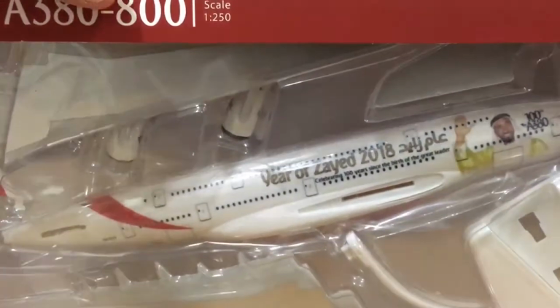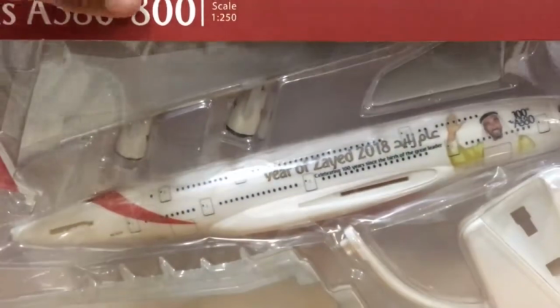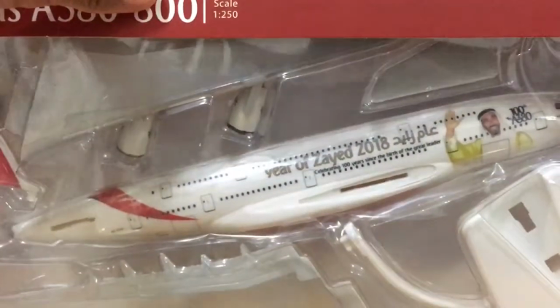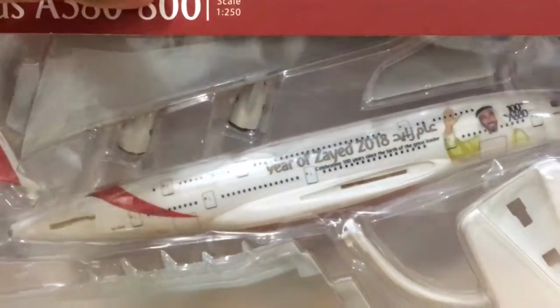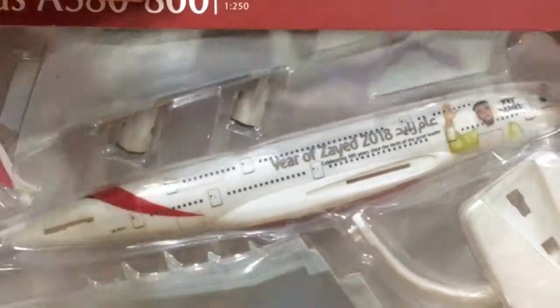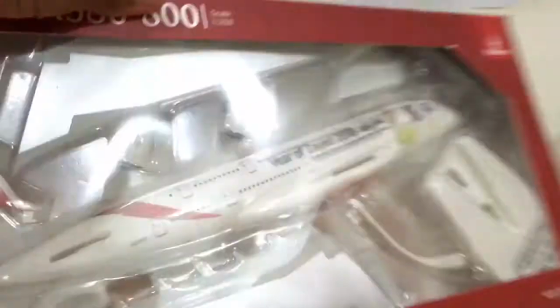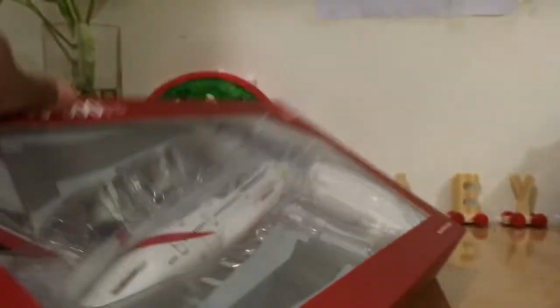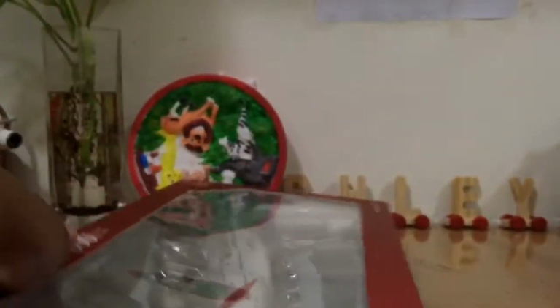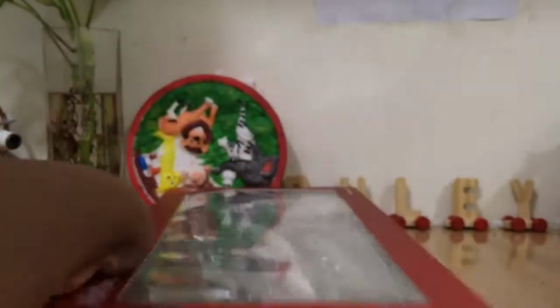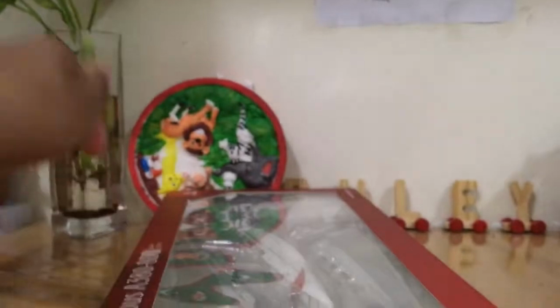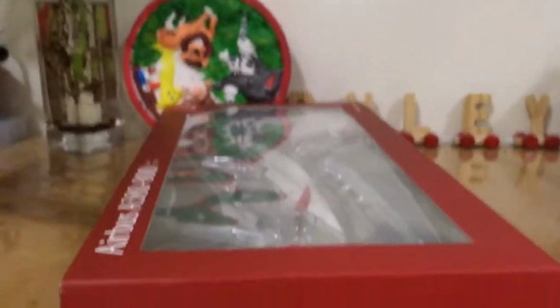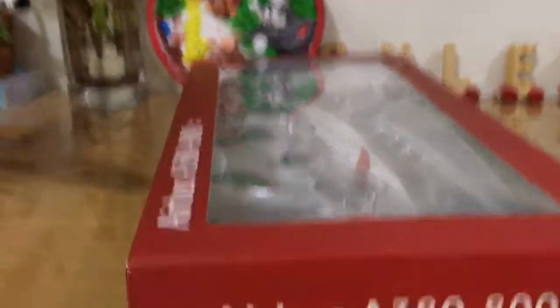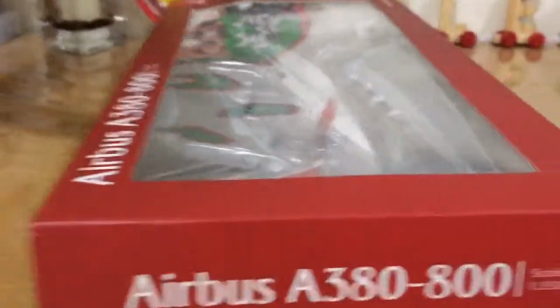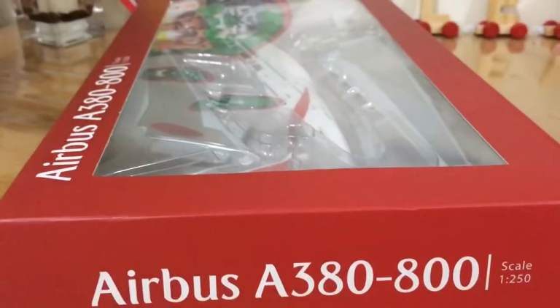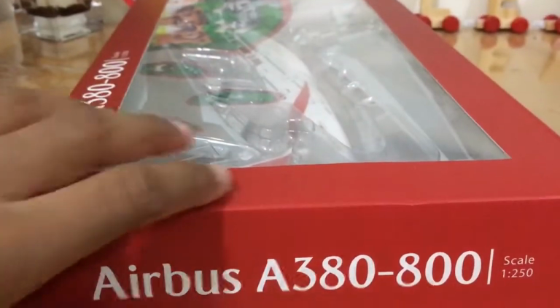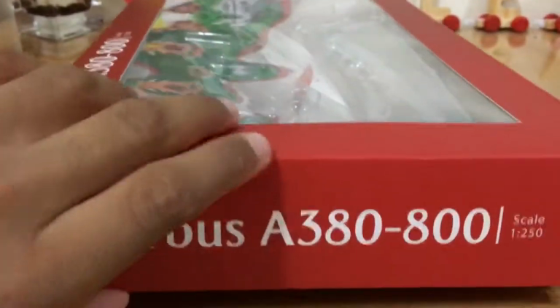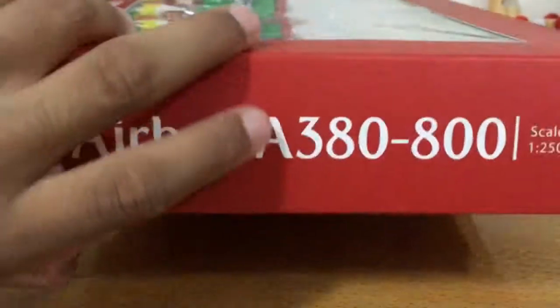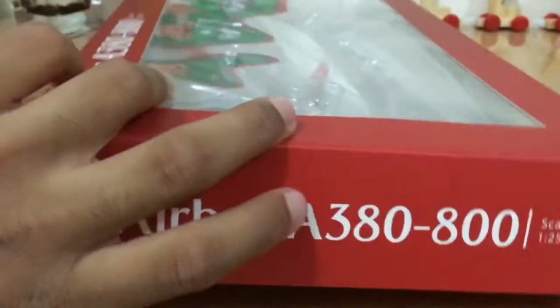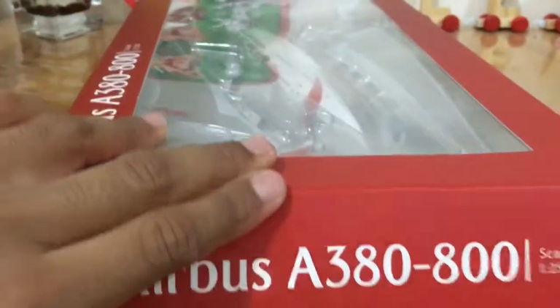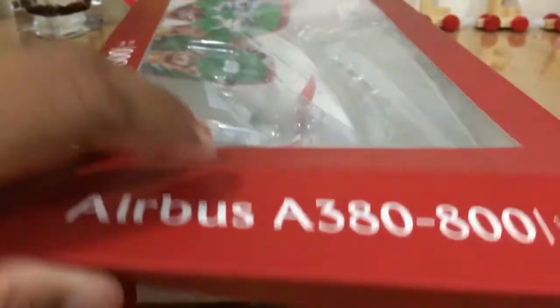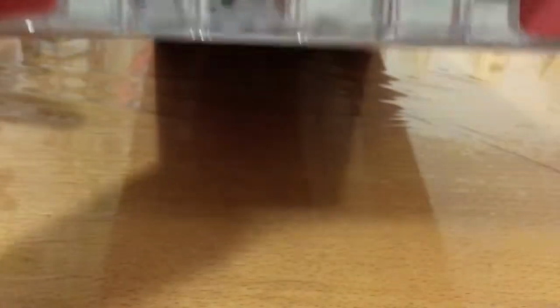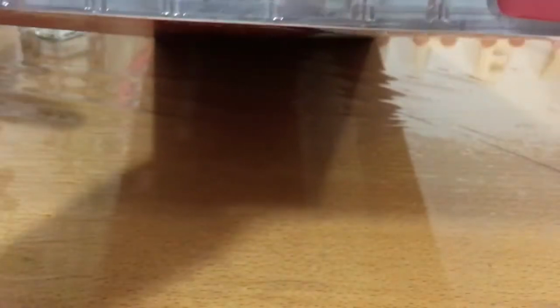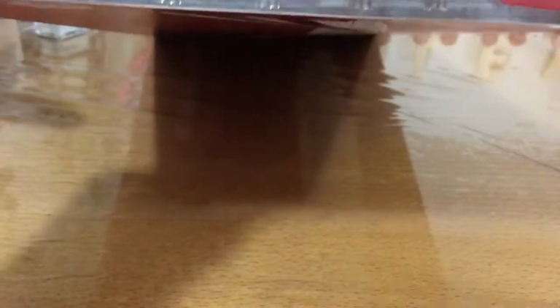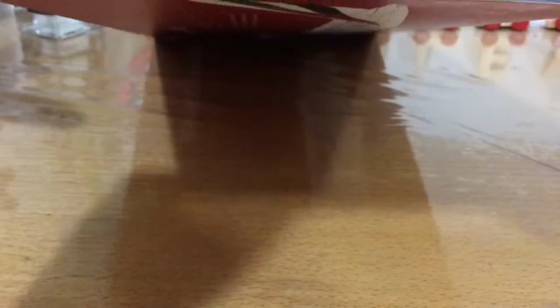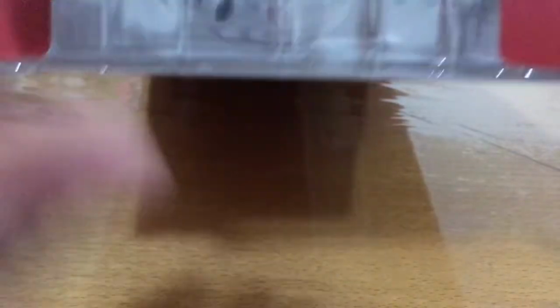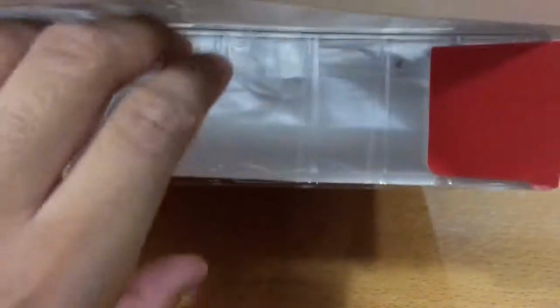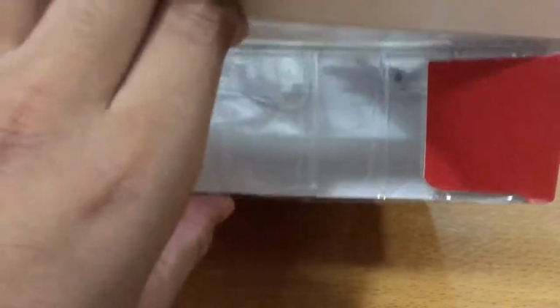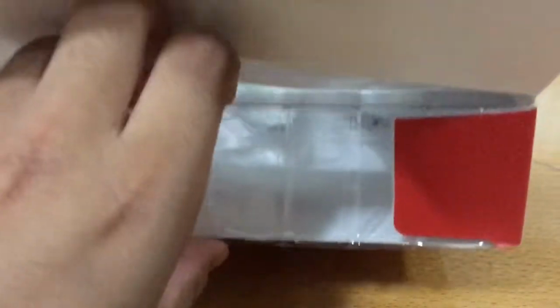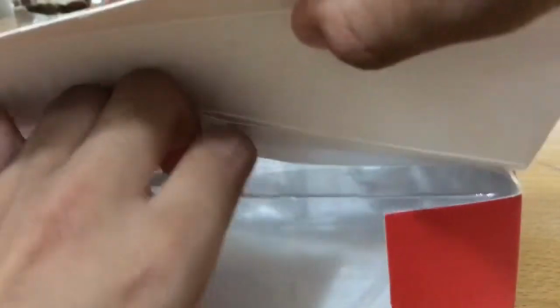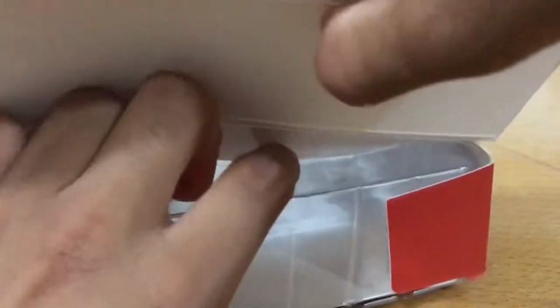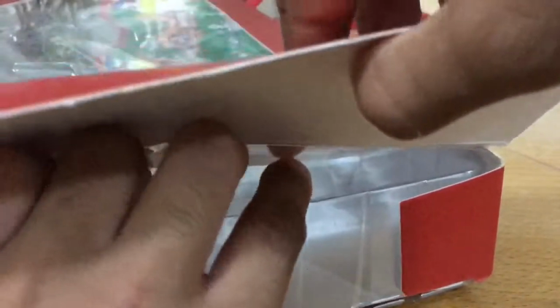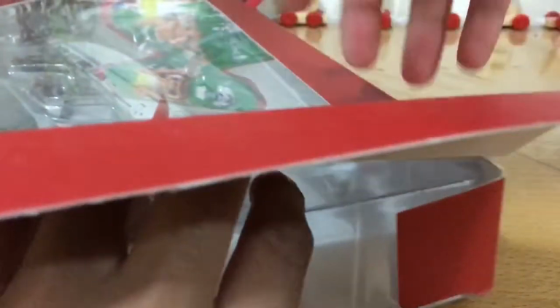Now we can unbox the plane. This was already opened like that in the store.